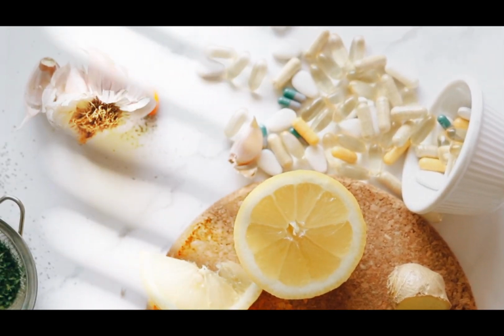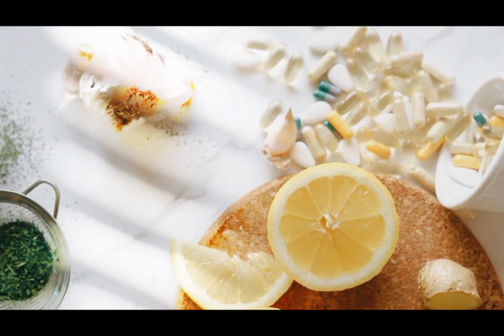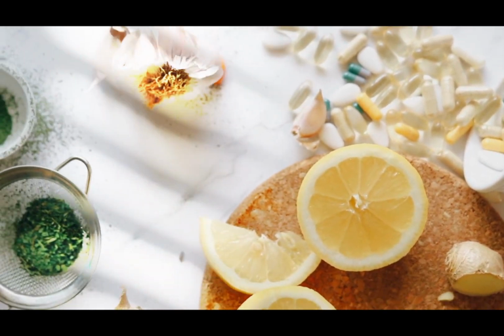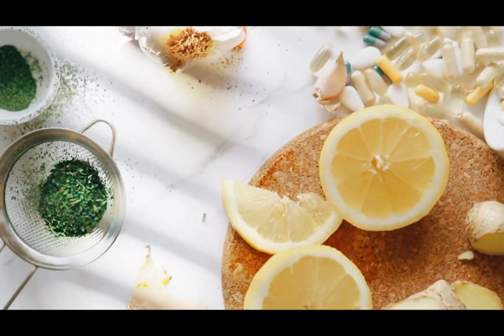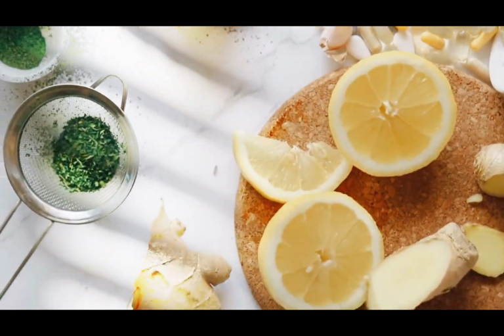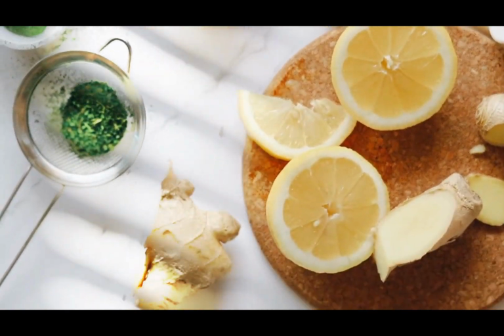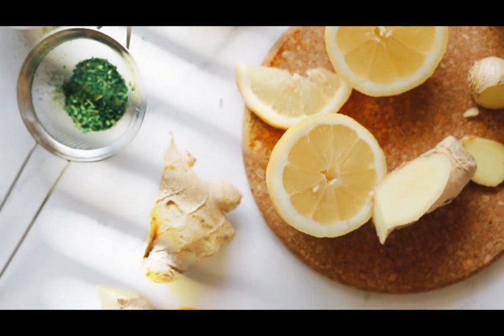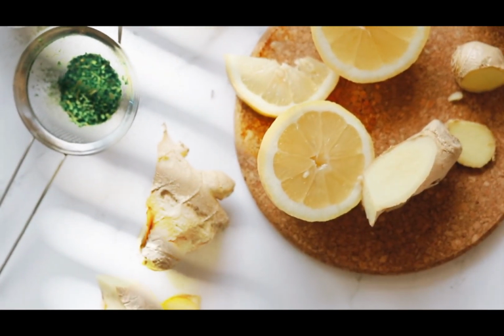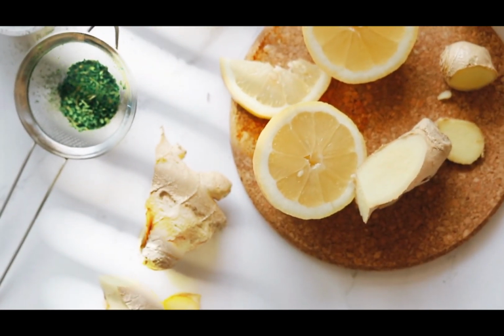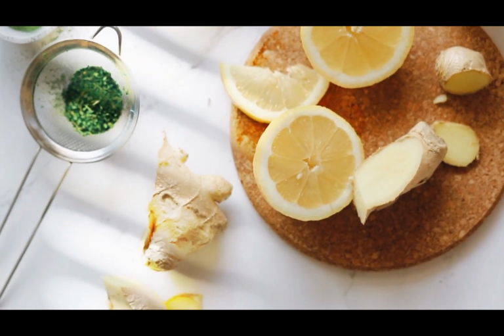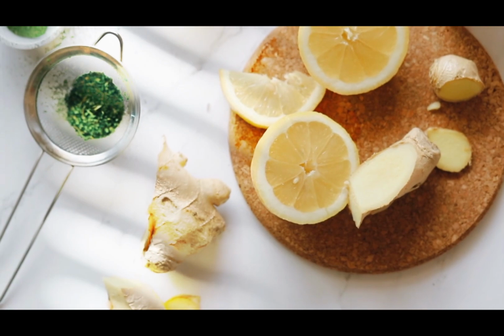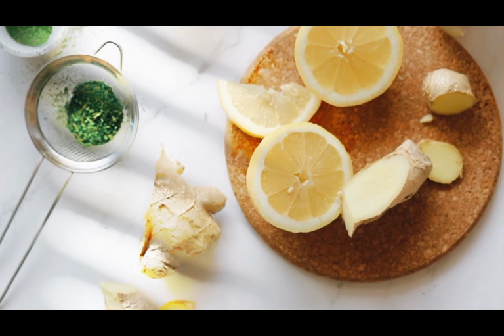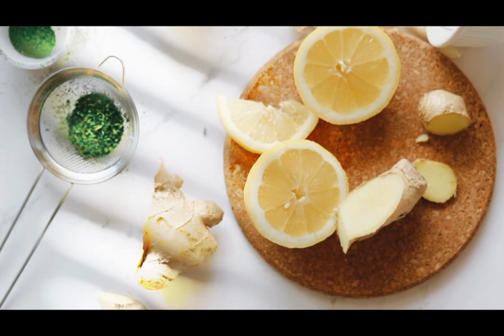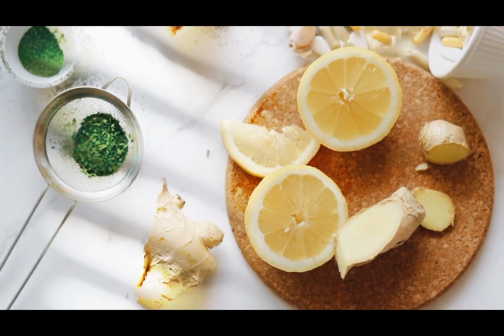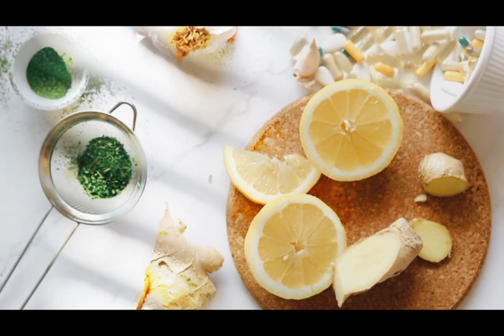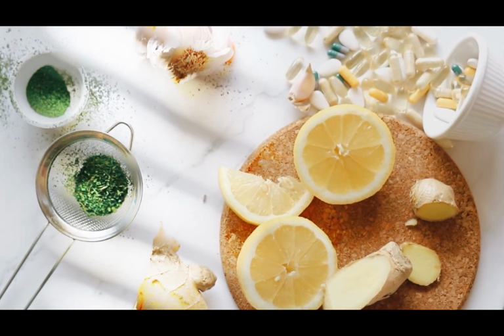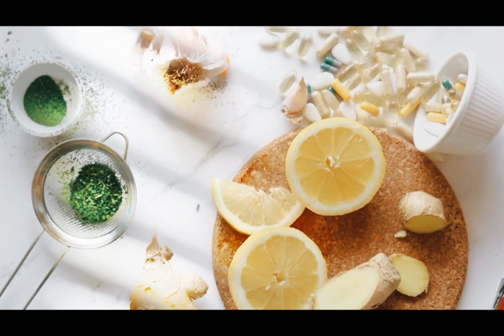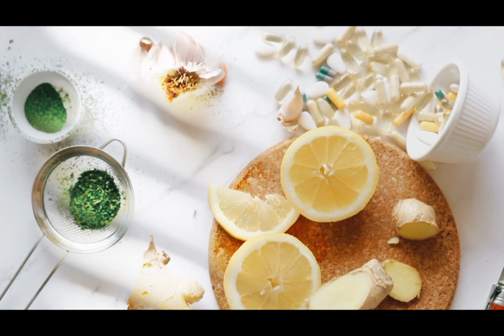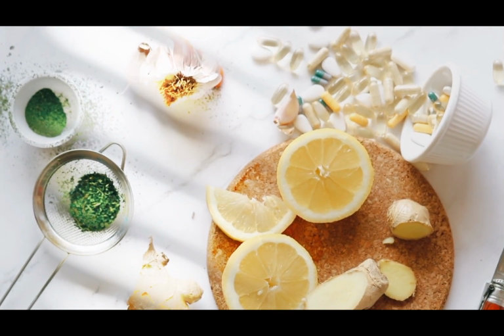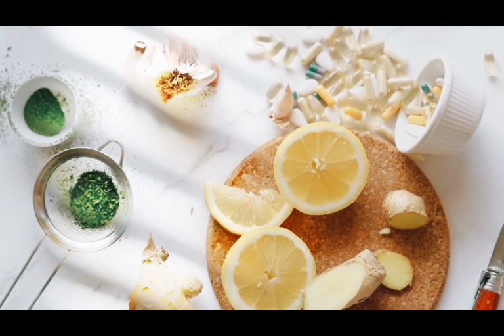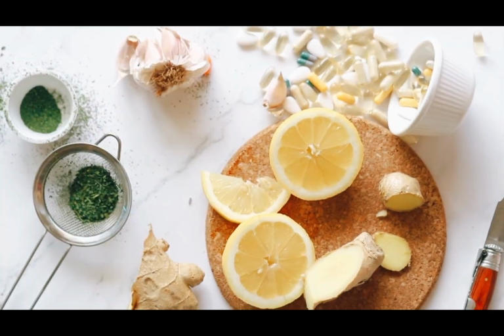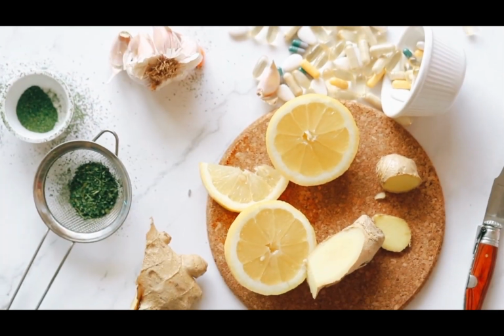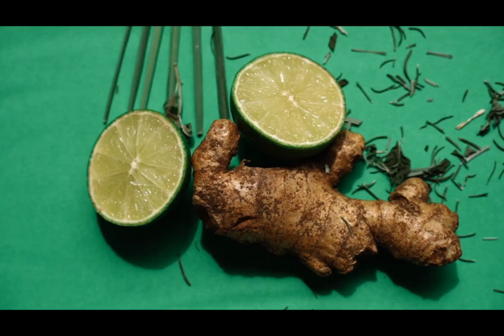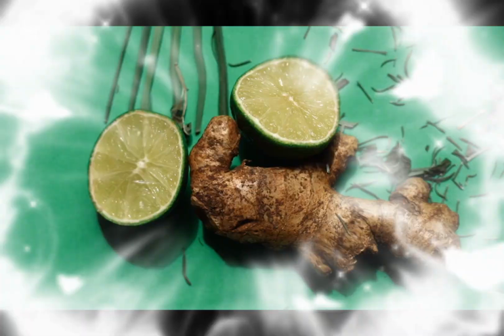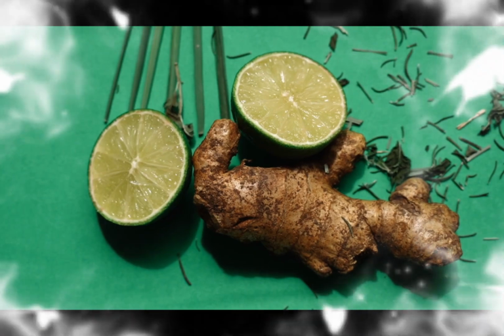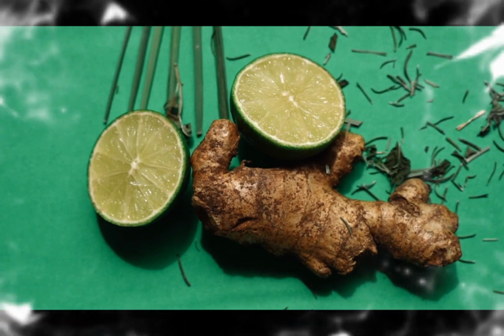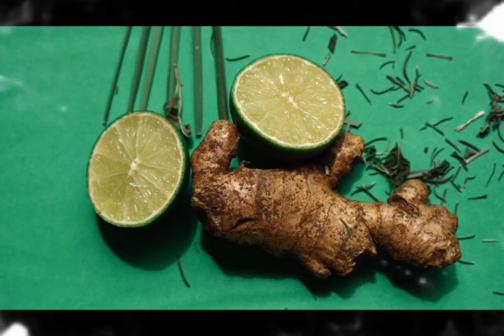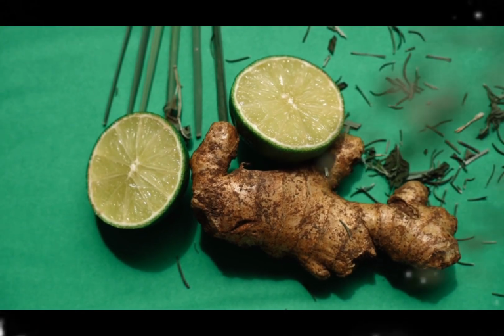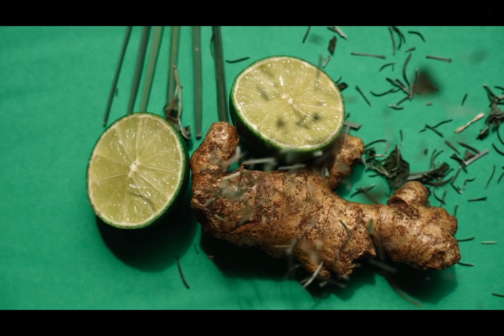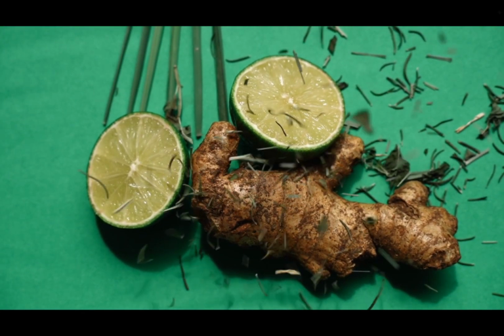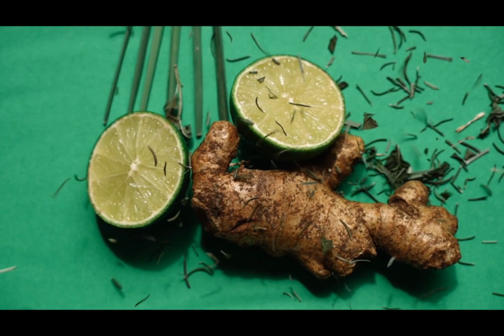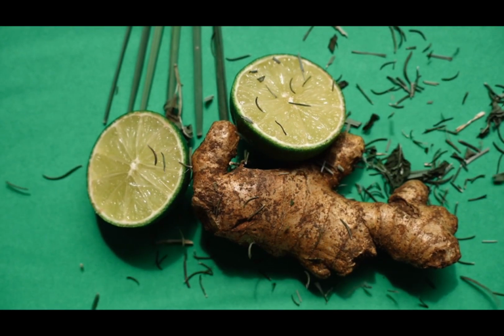In terms of culinary uses, ginger is widely used in cooking, adding a spicy and sweet flavor to foods. It is often used in desserts, beverages, soups, and main dishes.